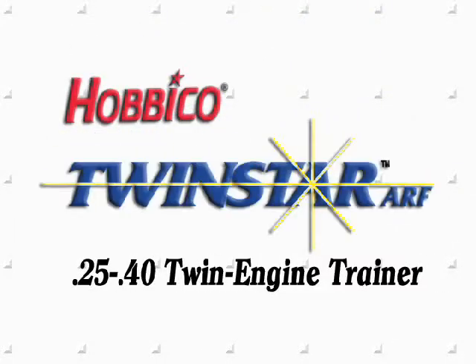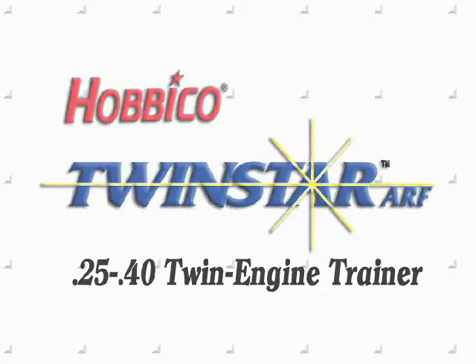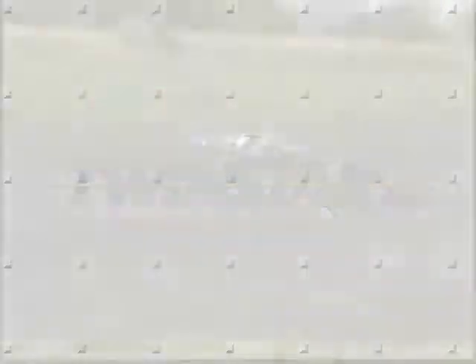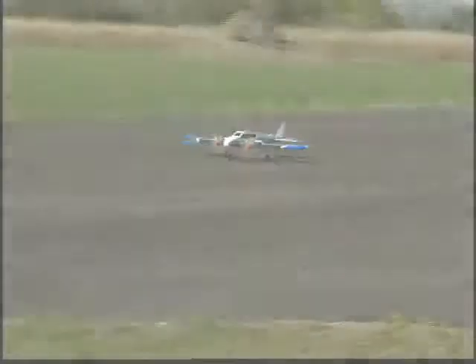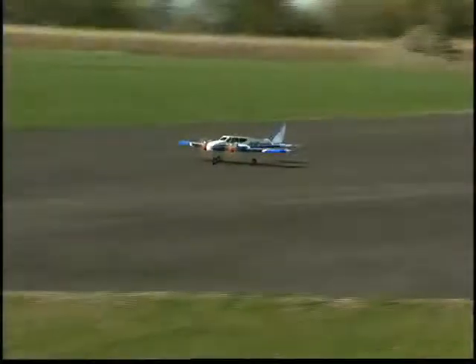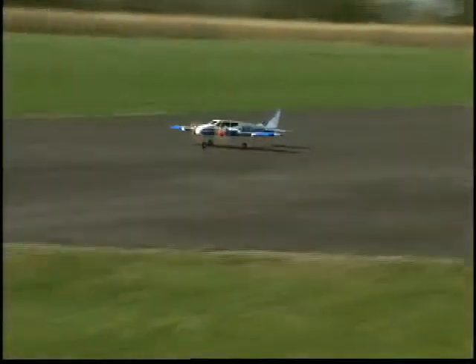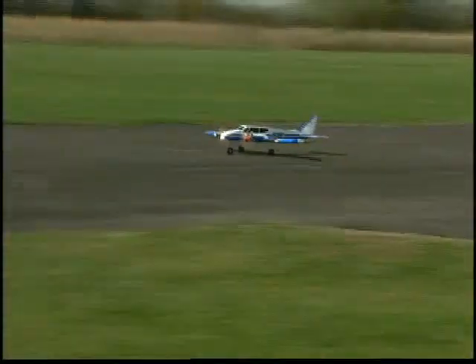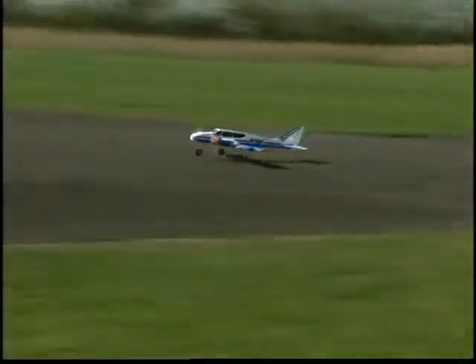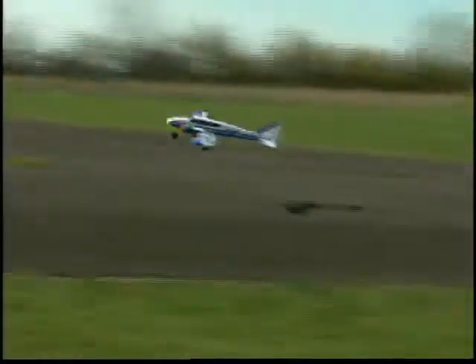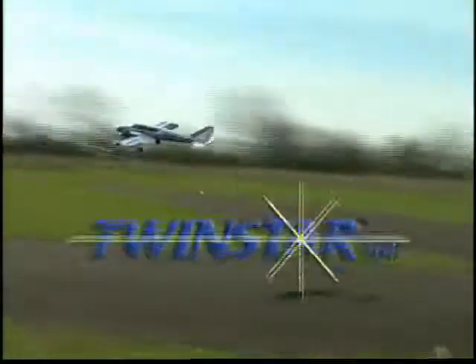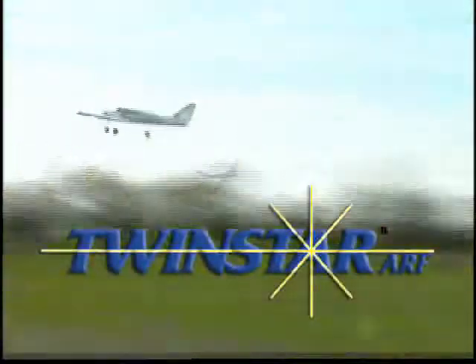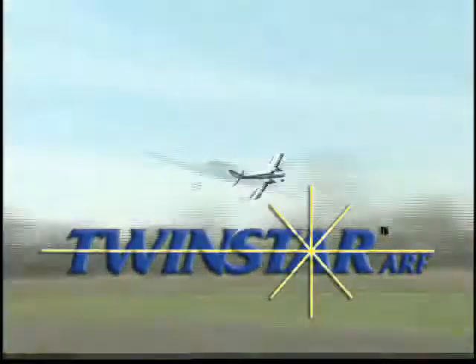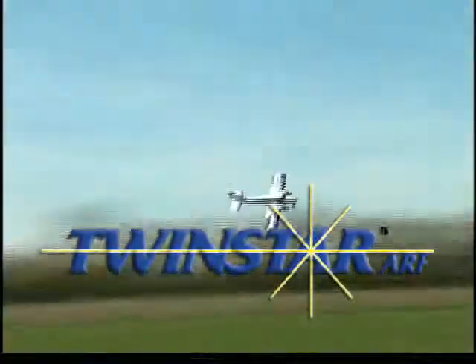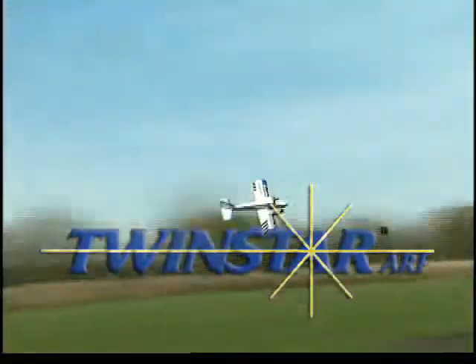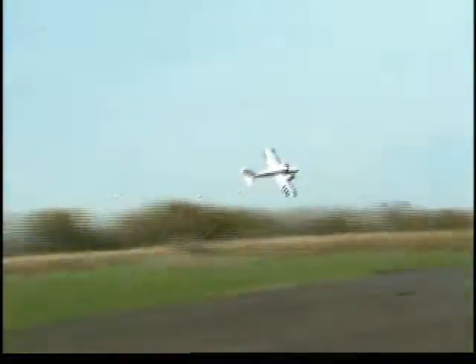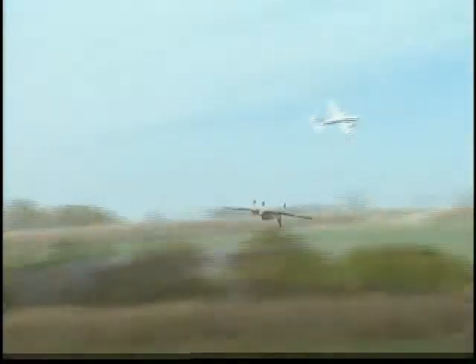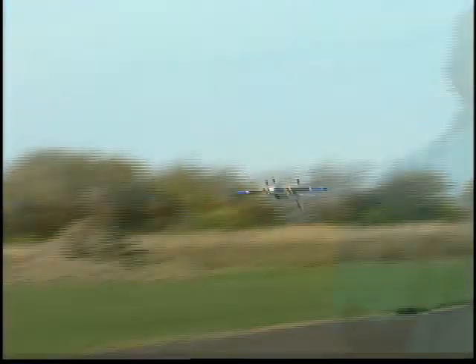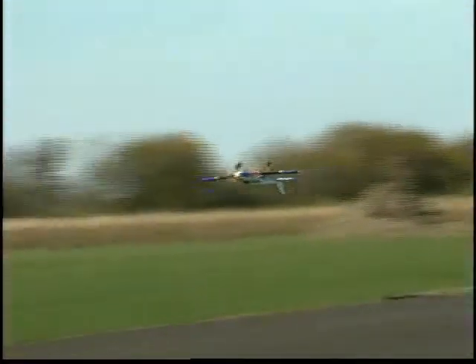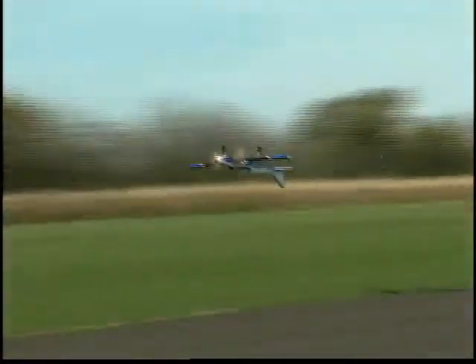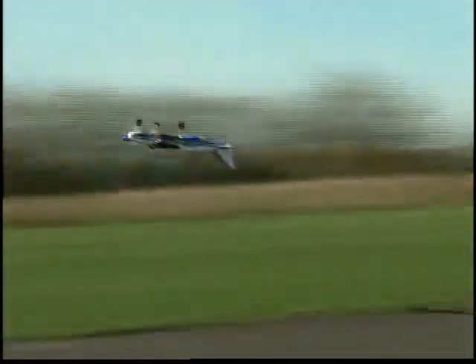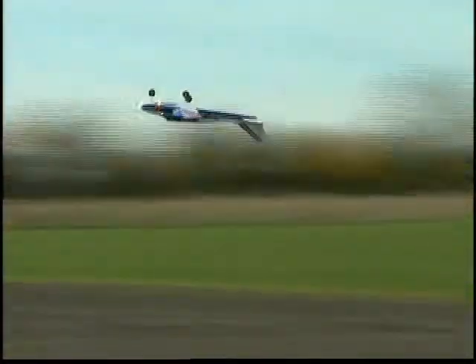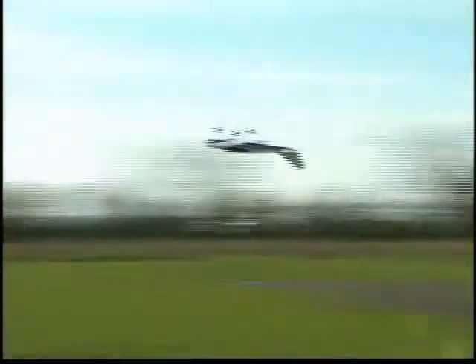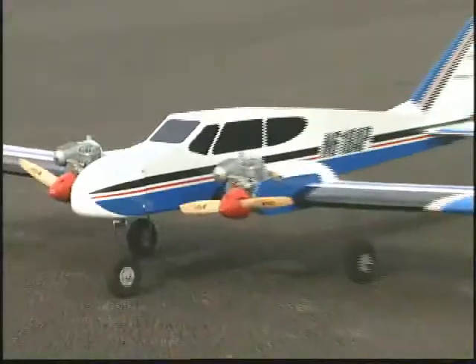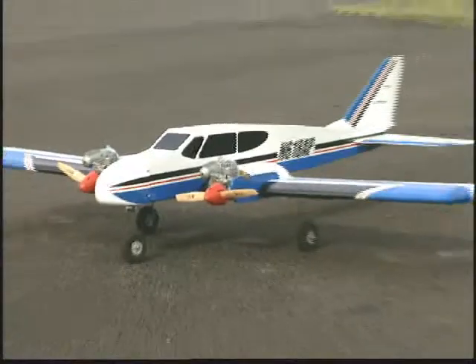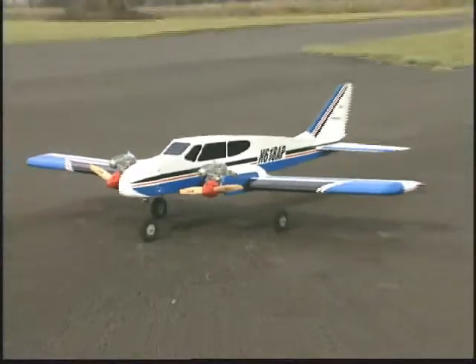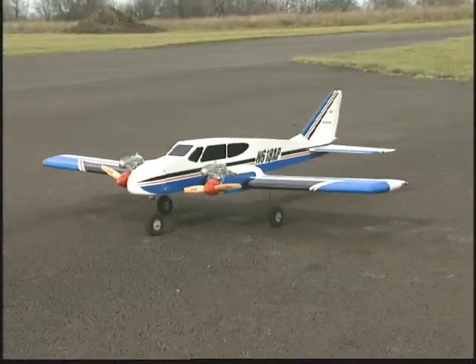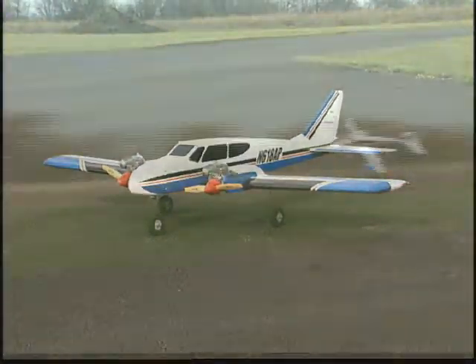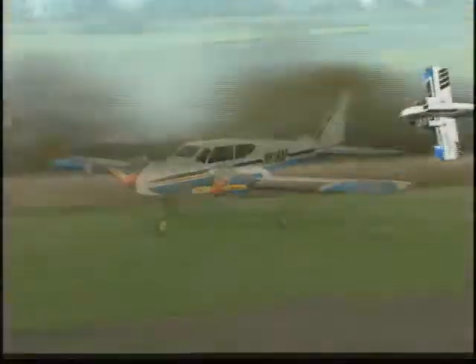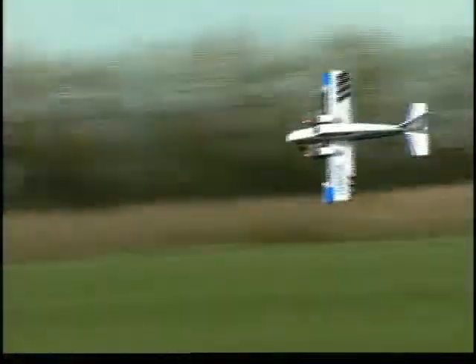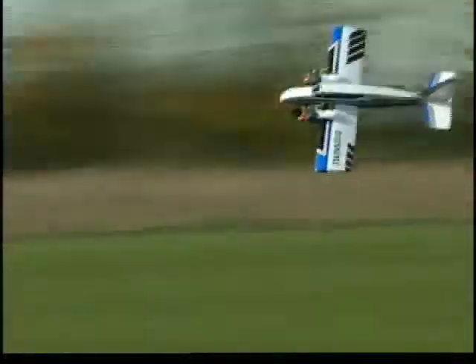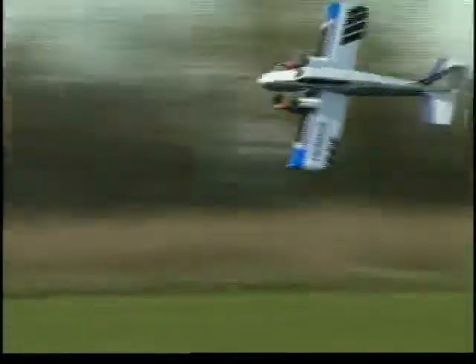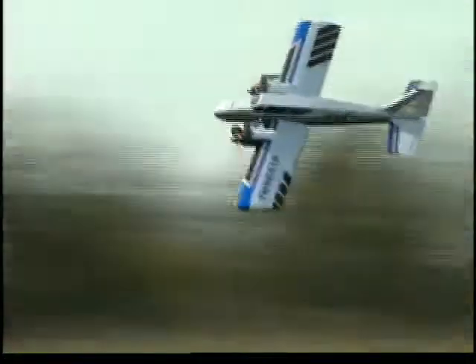It's twice the flying excitement. It's the Havico TwinStar ARF, the easiest and best way to get into twin engine flight. If single engine airplanes have lost their thrill, double your excitement with the TwinStar.